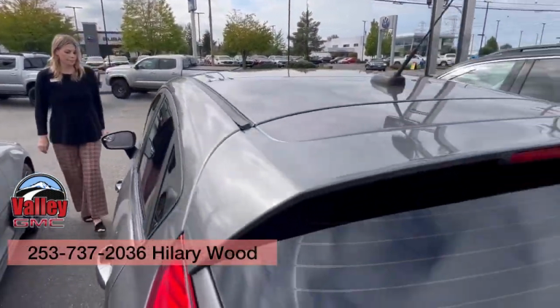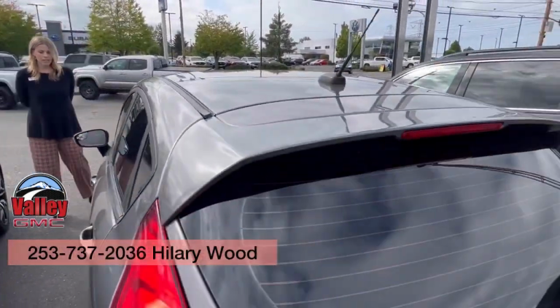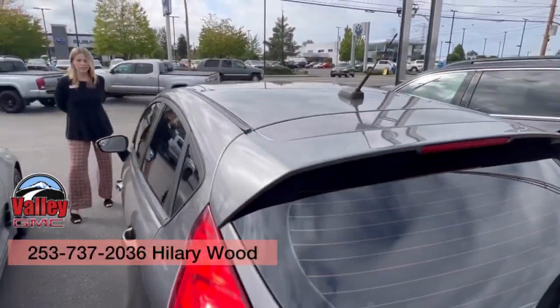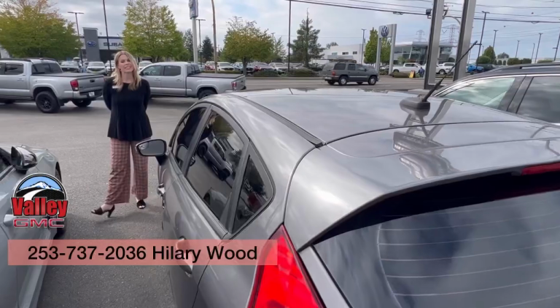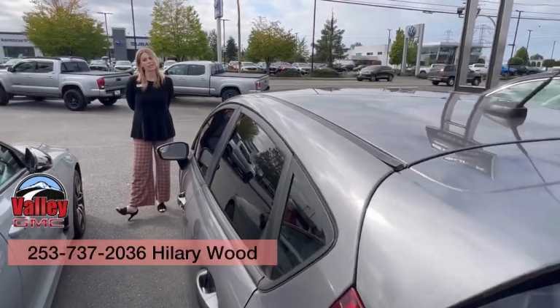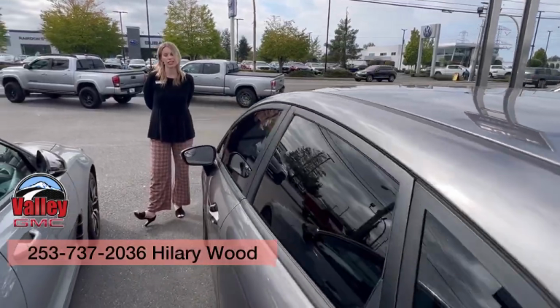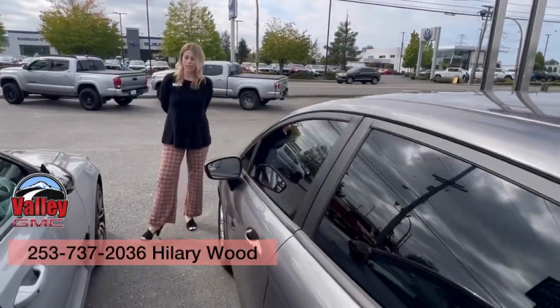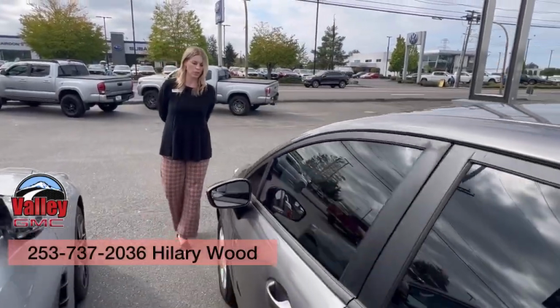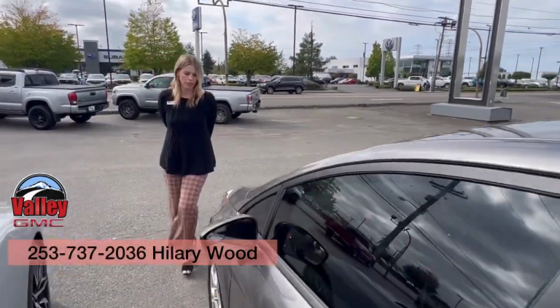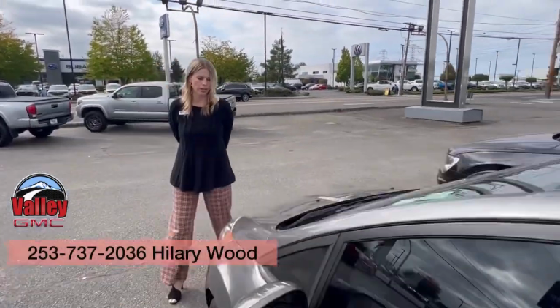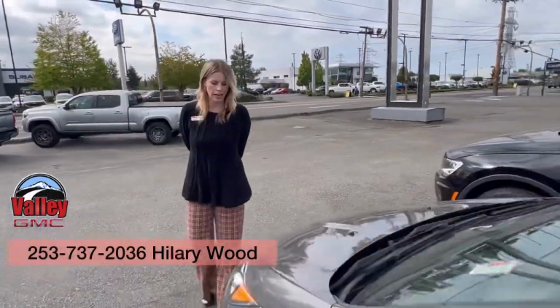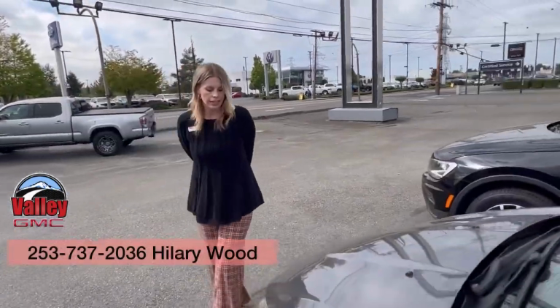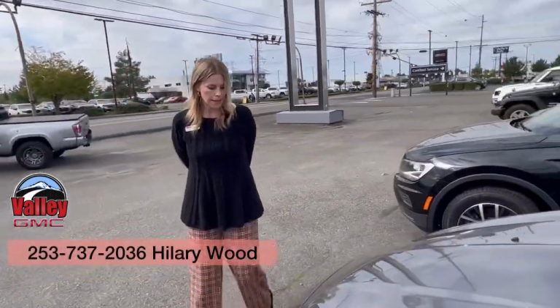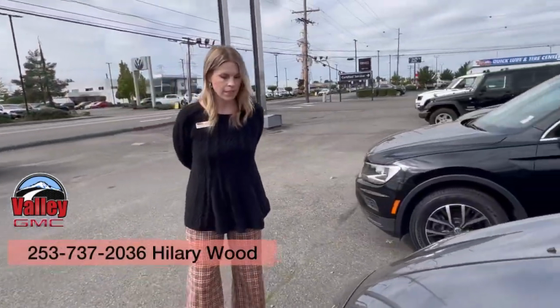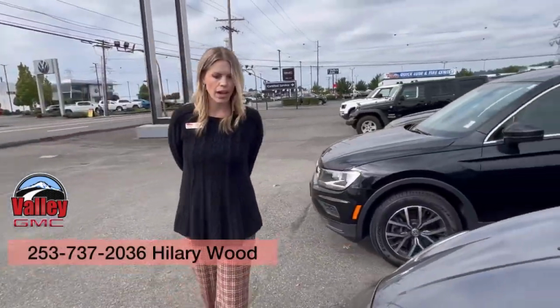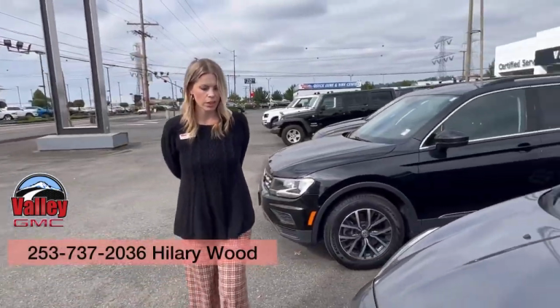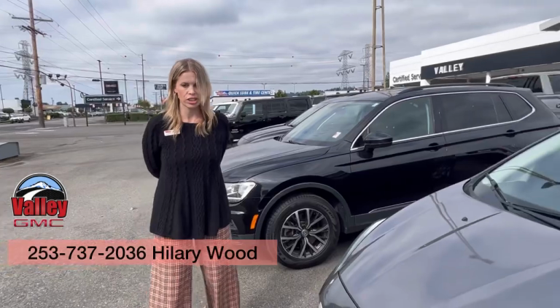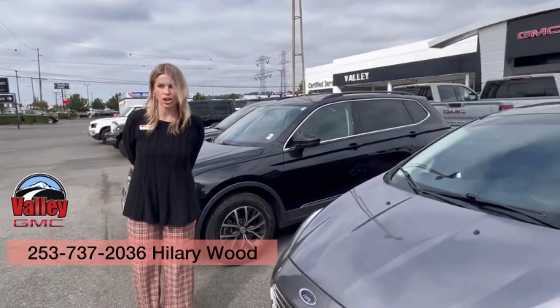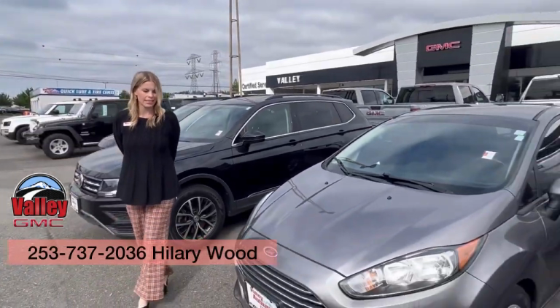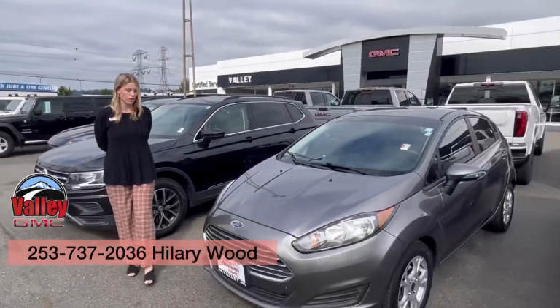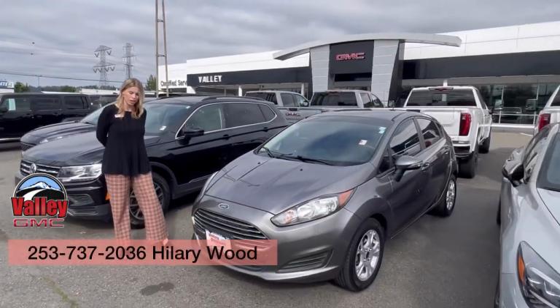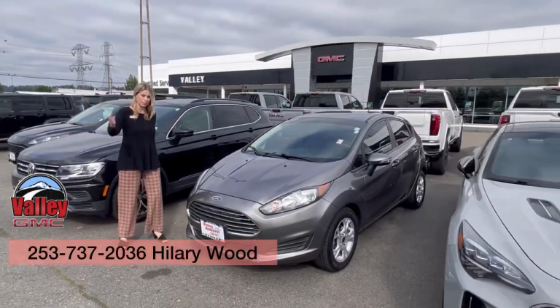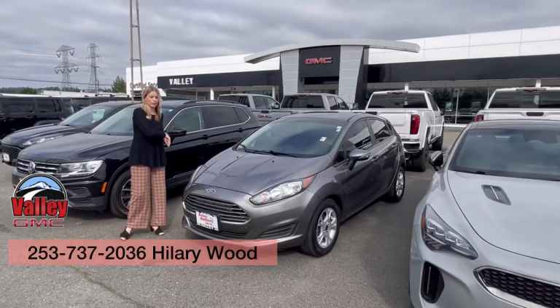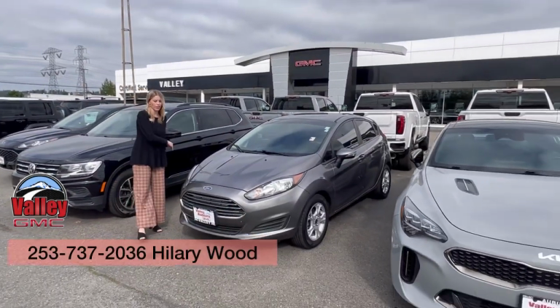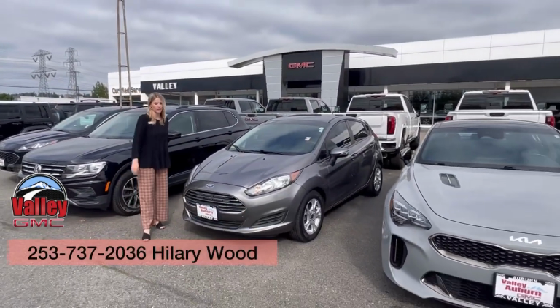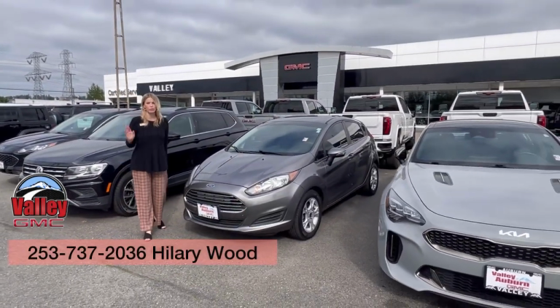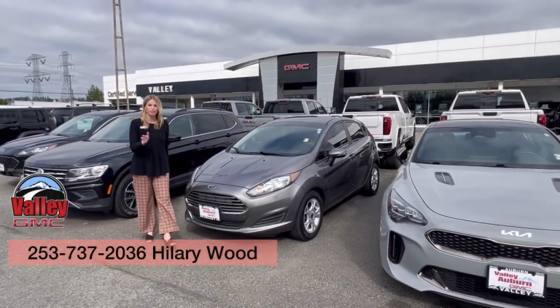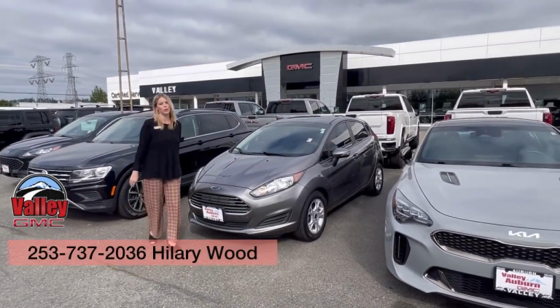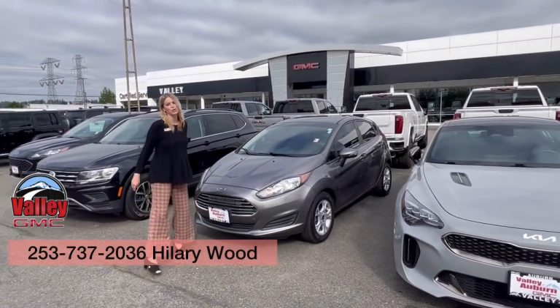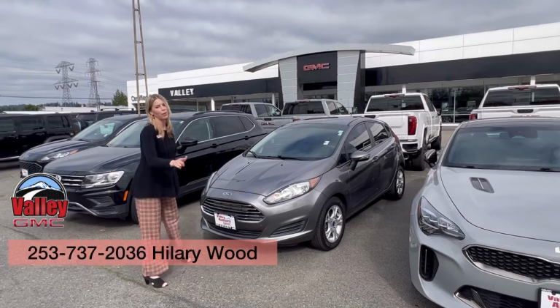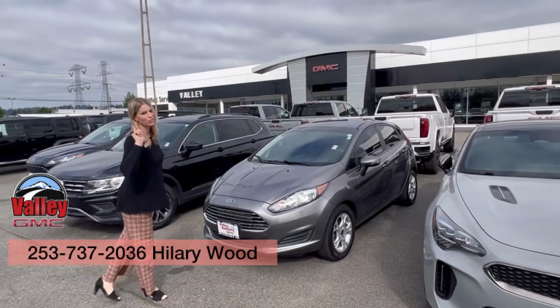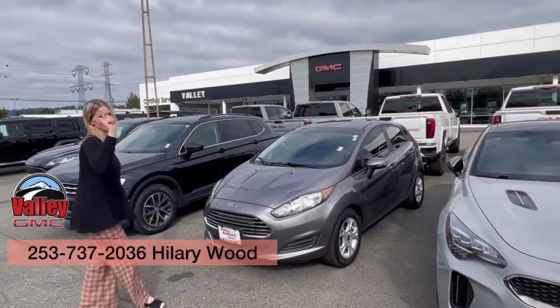It is priced at $6,000 — a great commuter car, like I said. If you have any questions, call, text, email, or come see me, Hillary, here at Valley GMC. I would love to meet and work with you. I will hopefully see you soon.